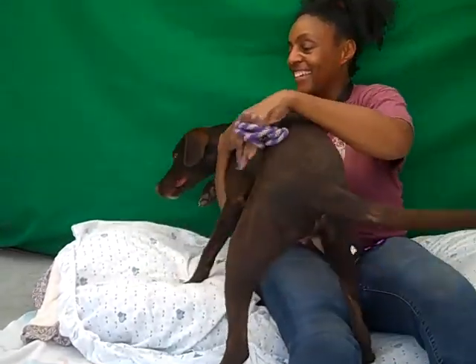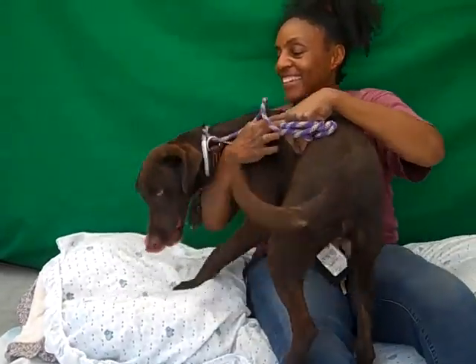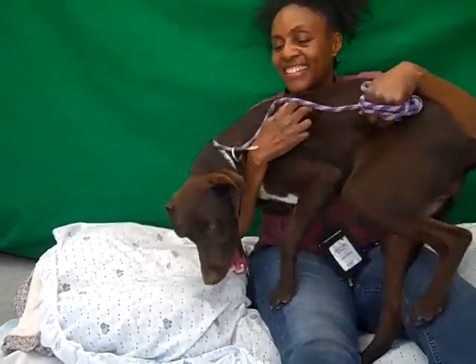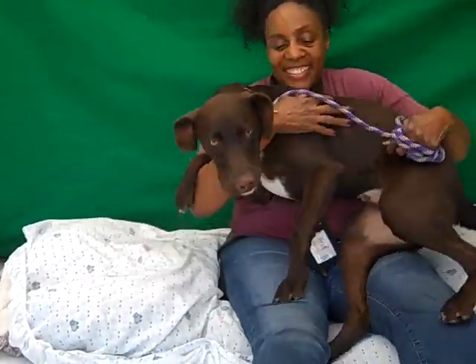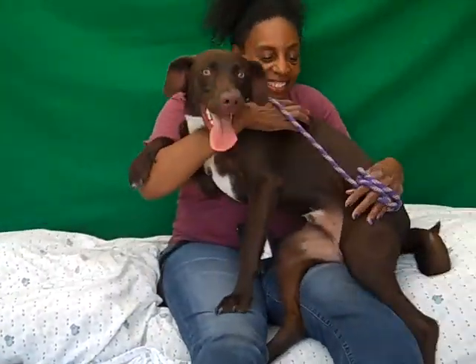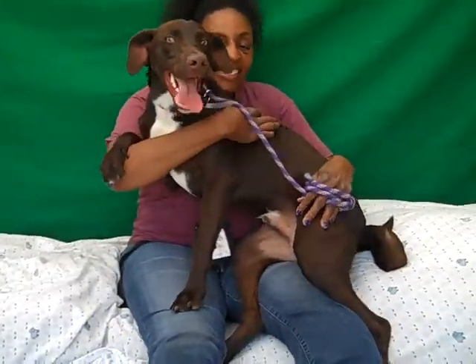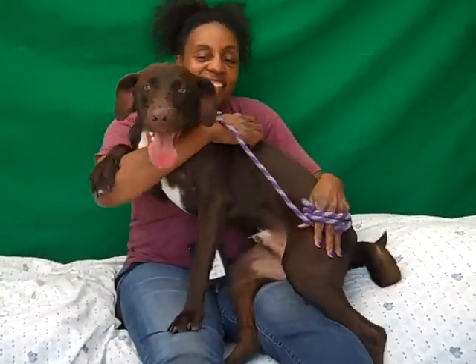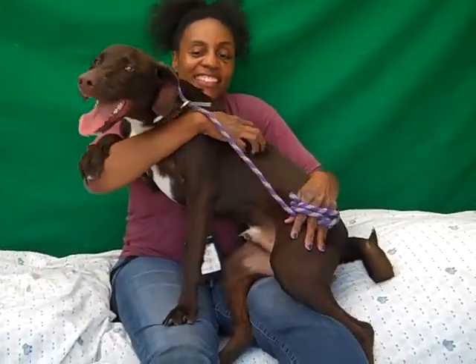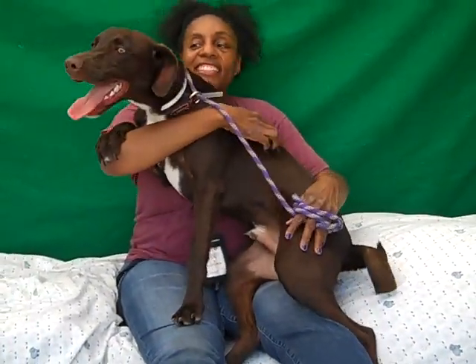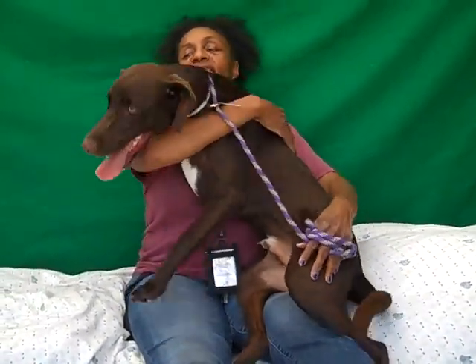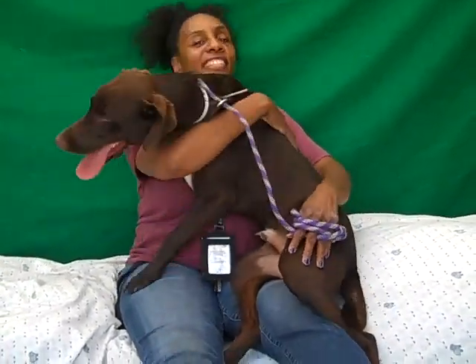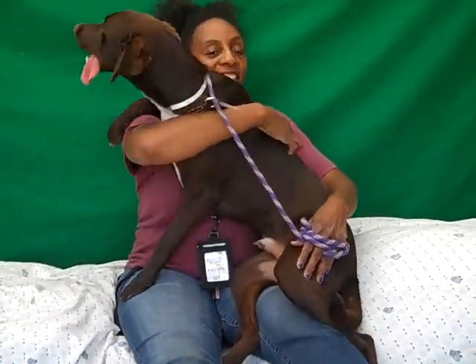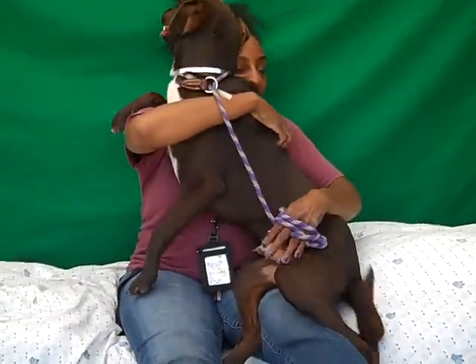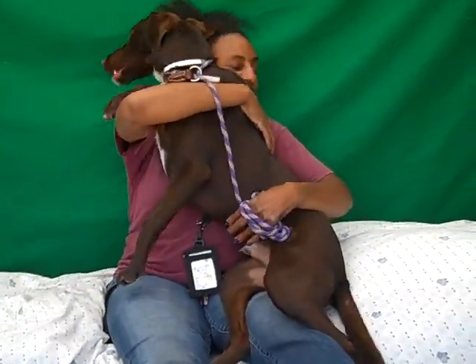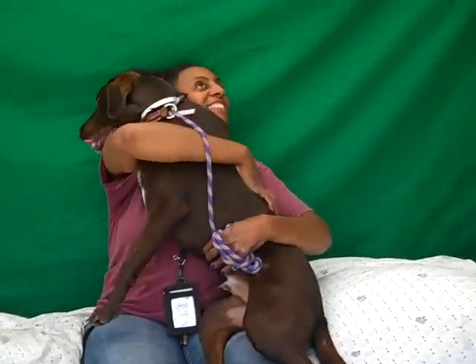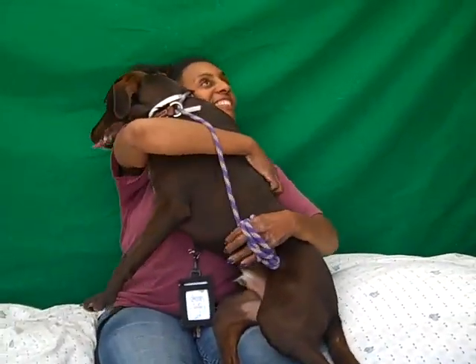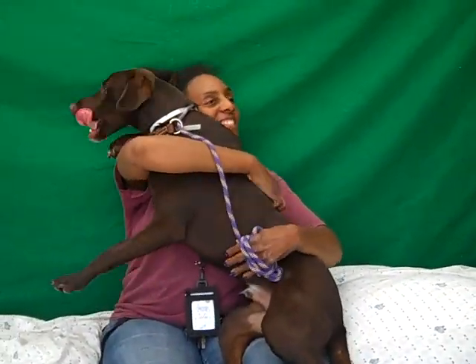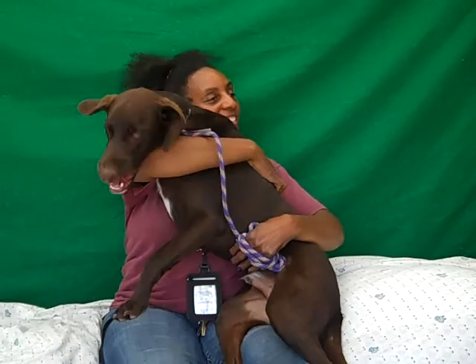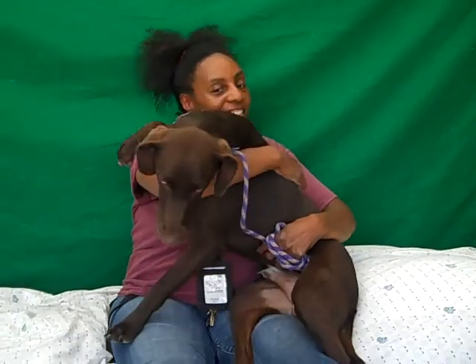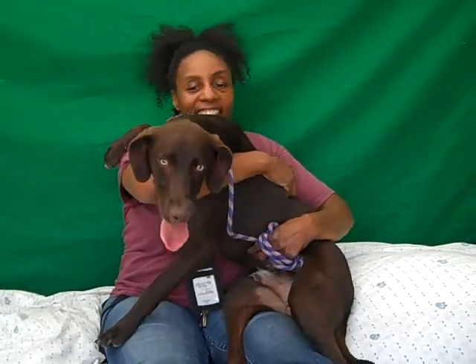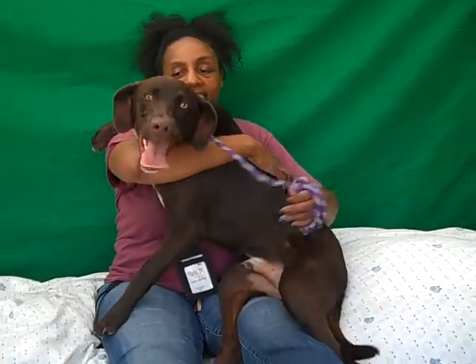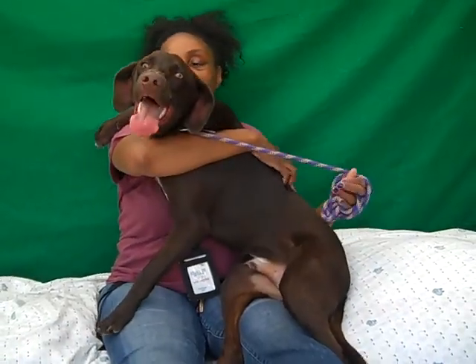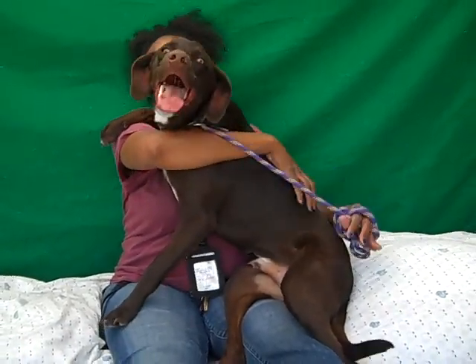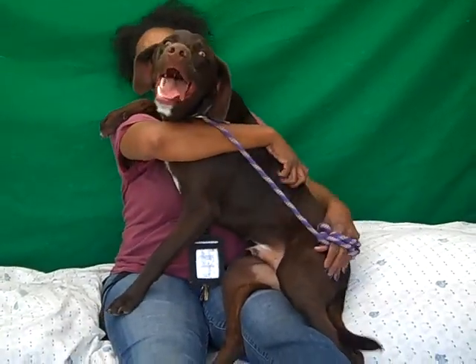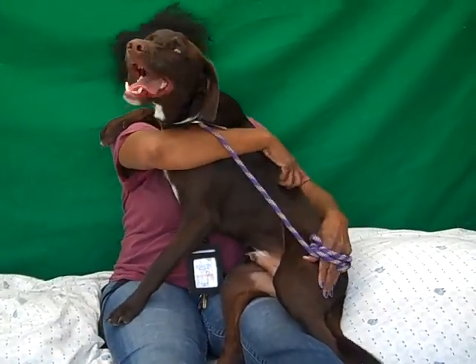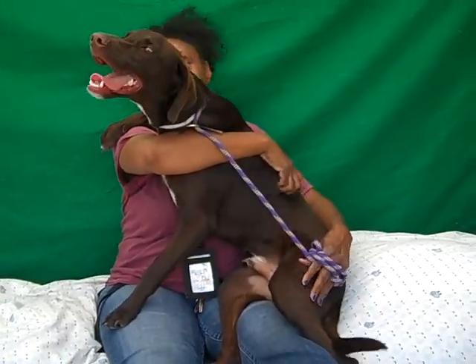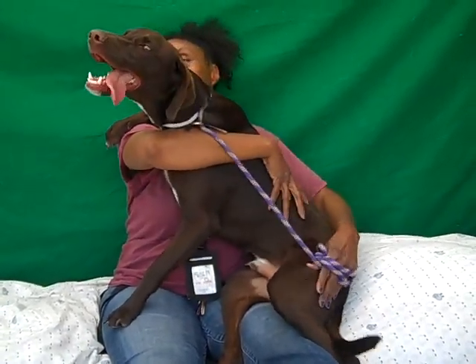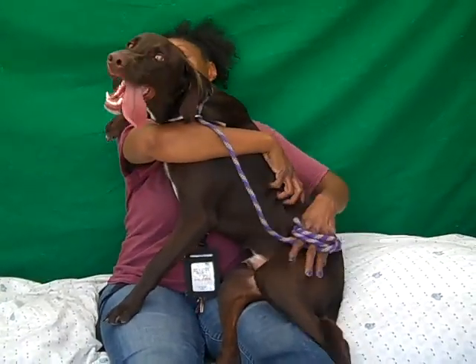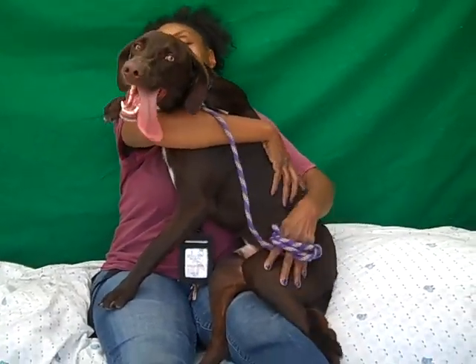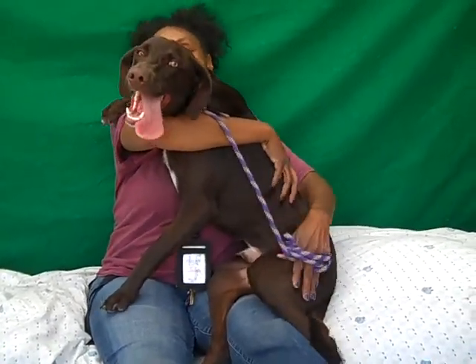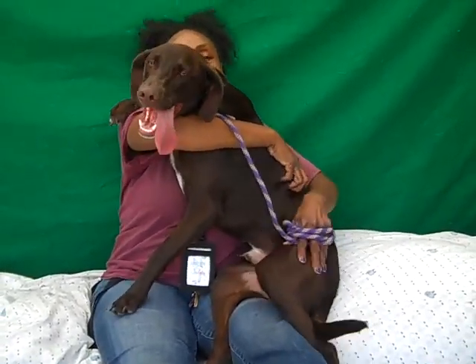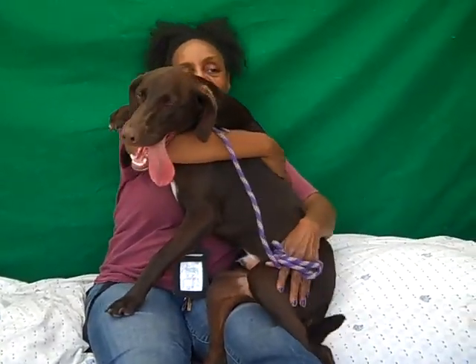As you can see, he is all puppy — just fun, happy, waggy tail, very affectionate, very loving, wants to play, wants to be your best friend.